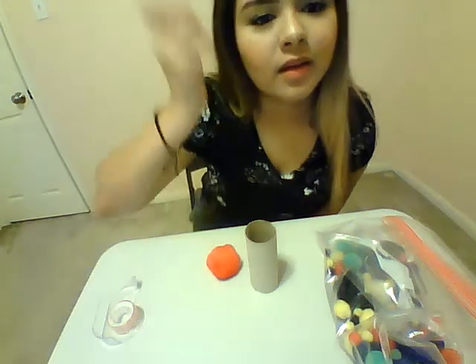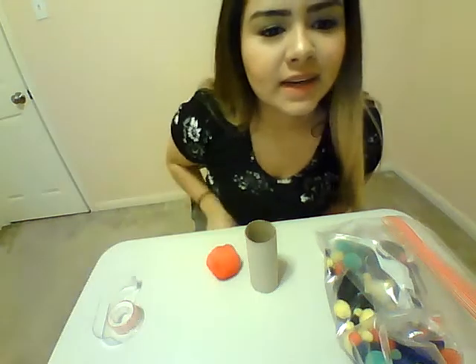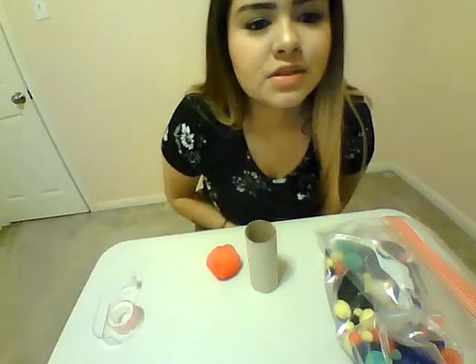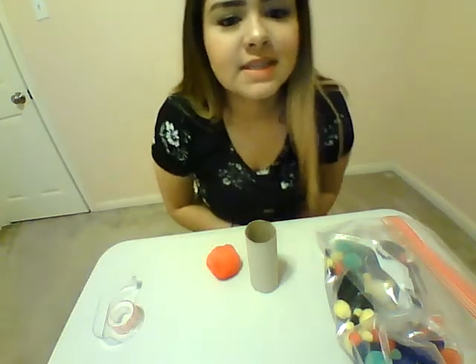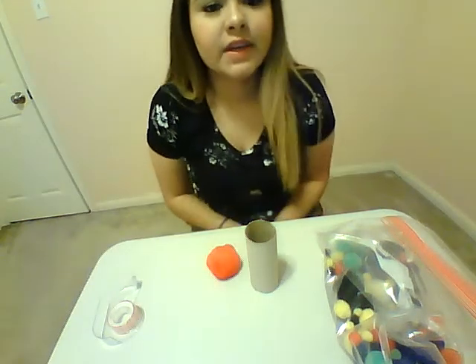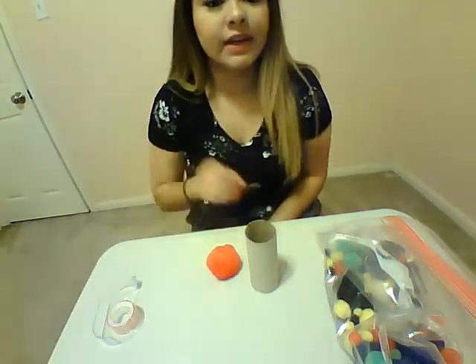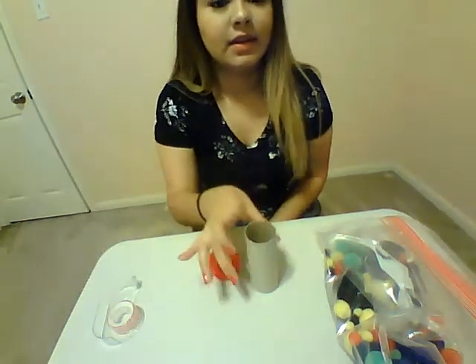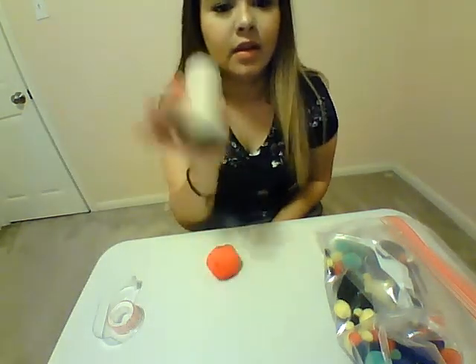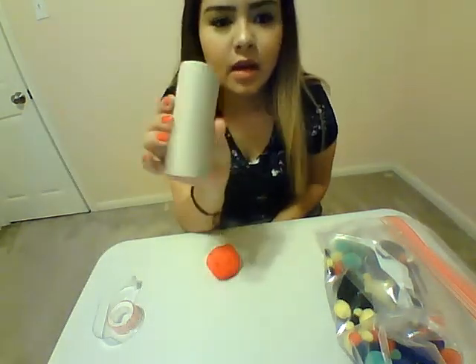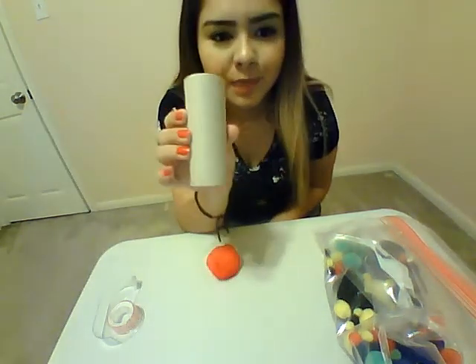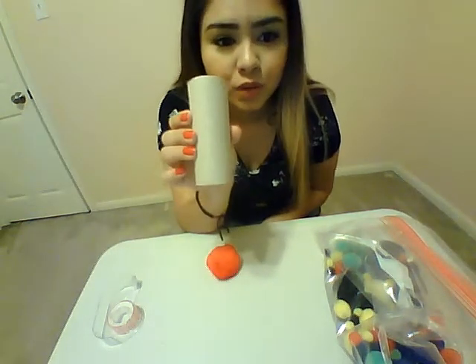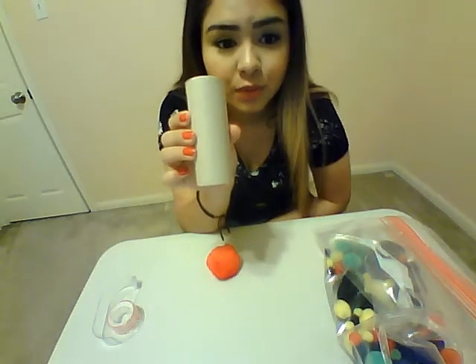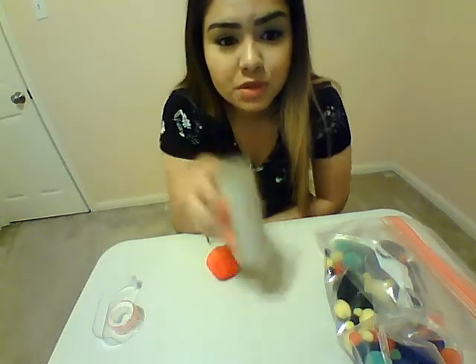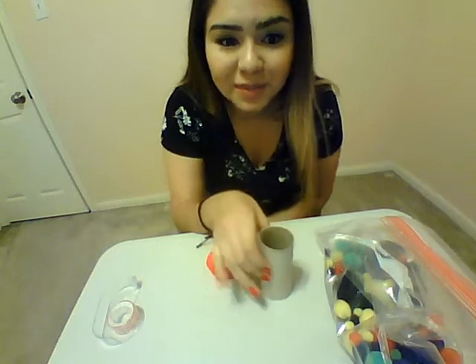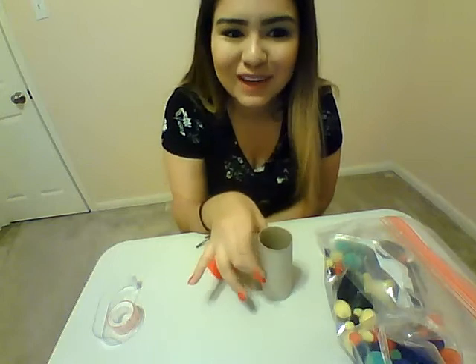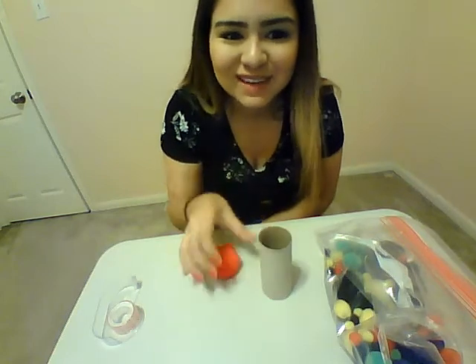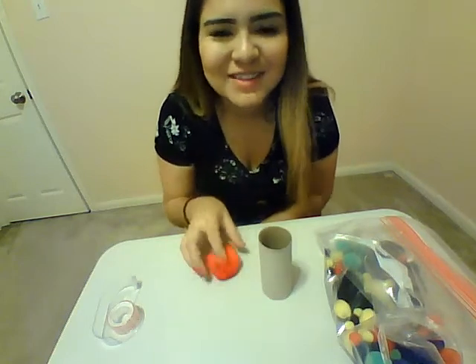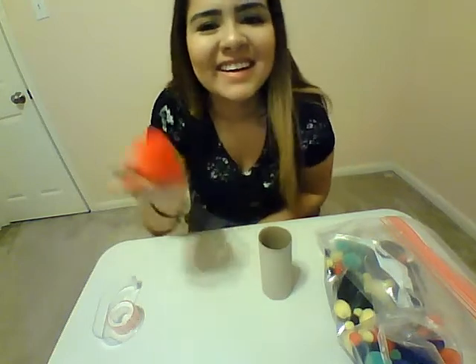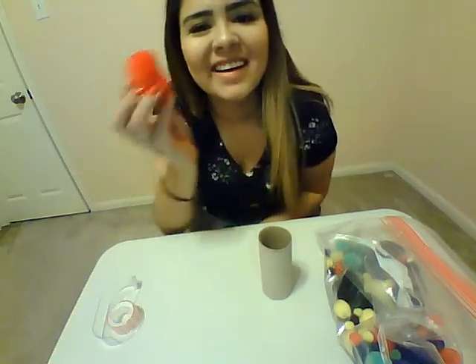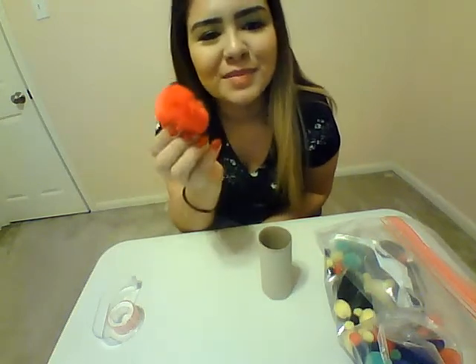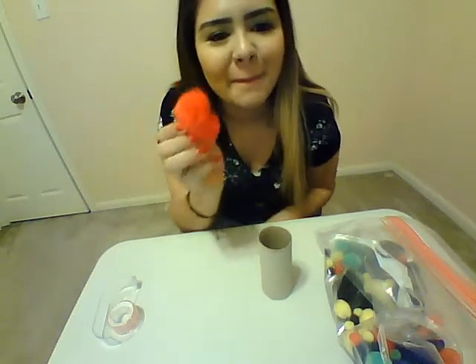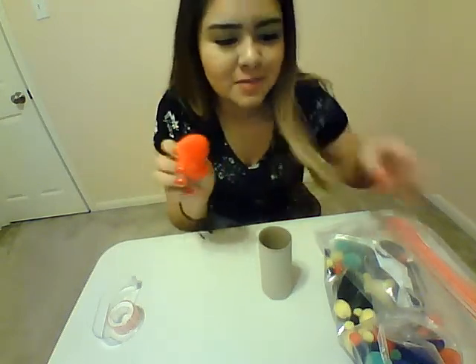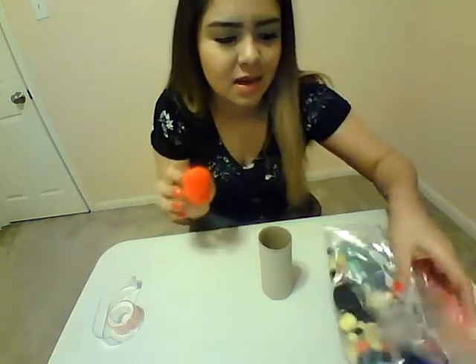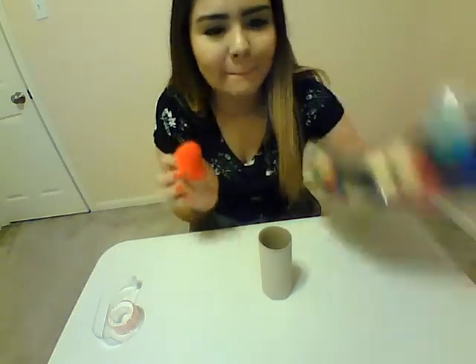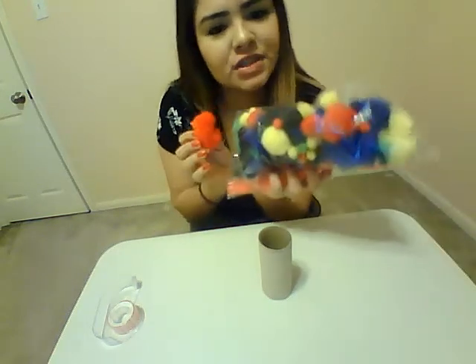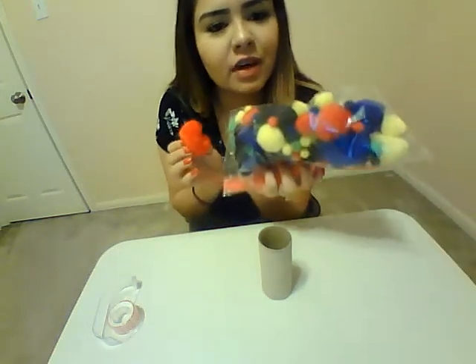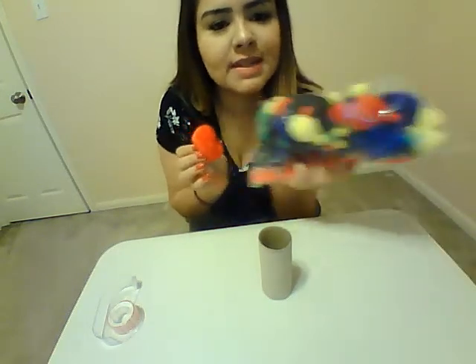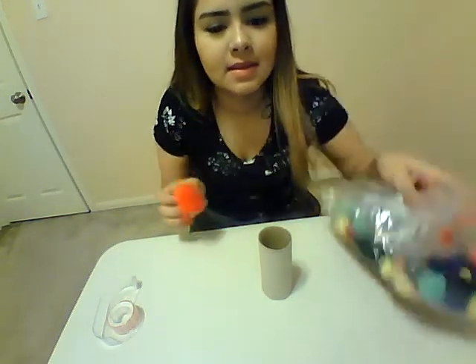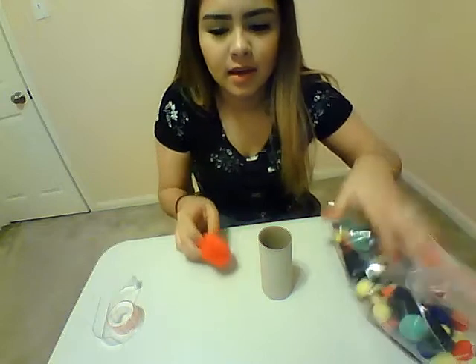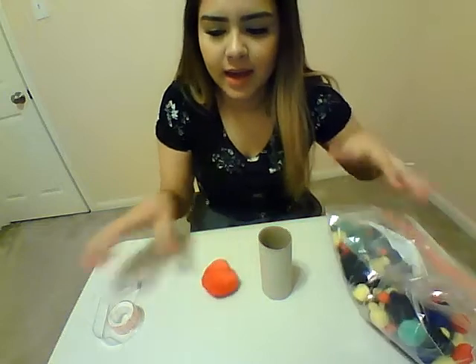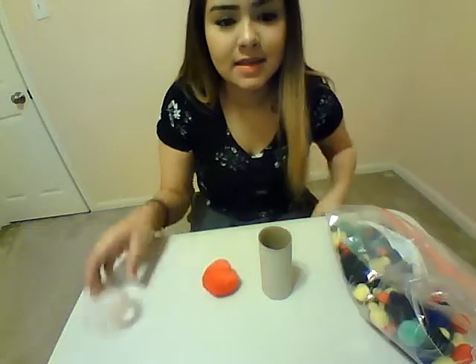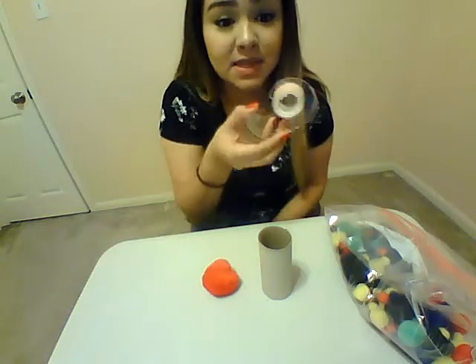Okay guys, so for this activity you're going to need a couple of toilet paper rolls — I'm pretty sure a lot of us have those — some pom-poms, a bunch of different colored ones, and some tape.